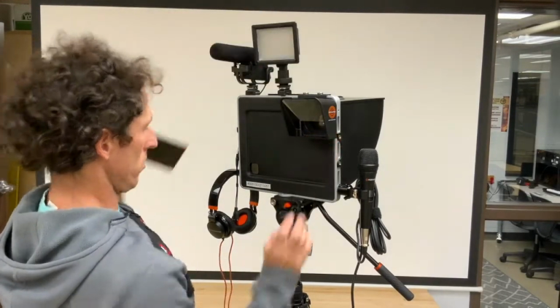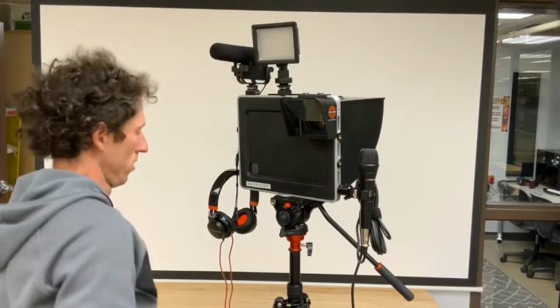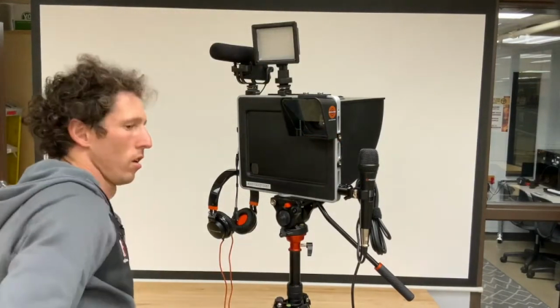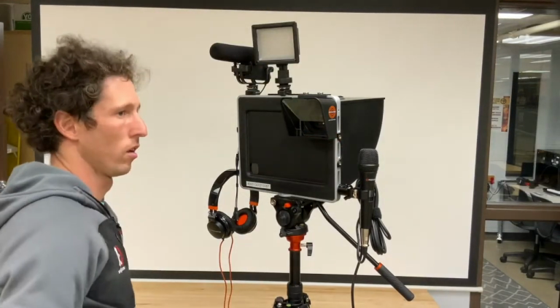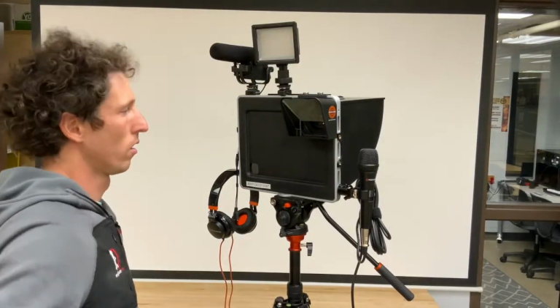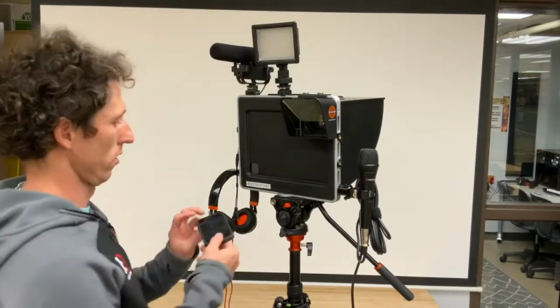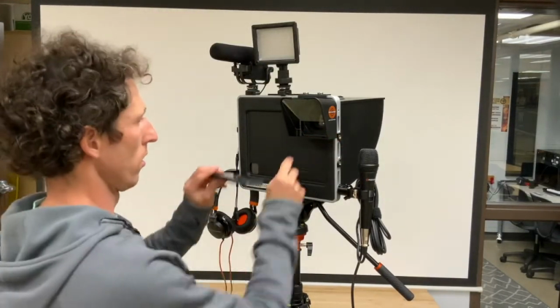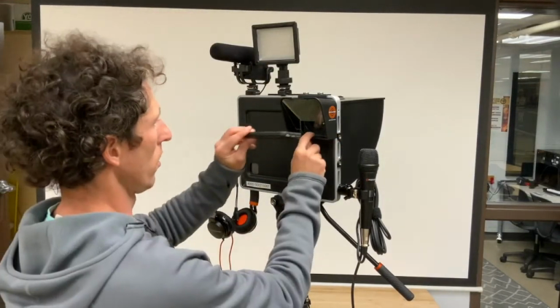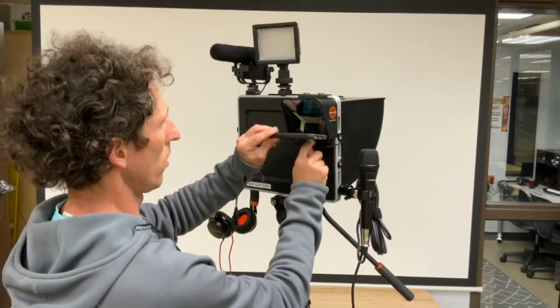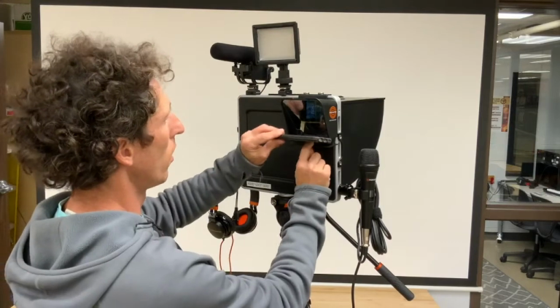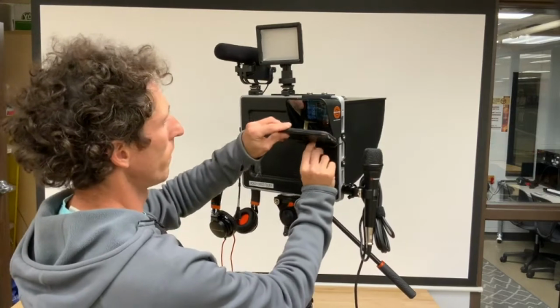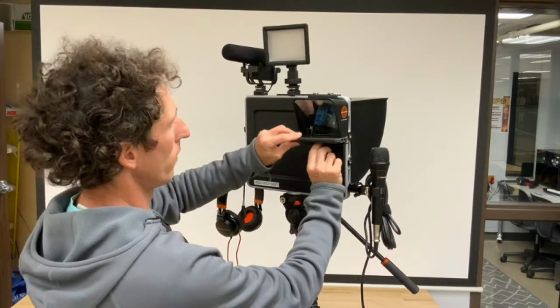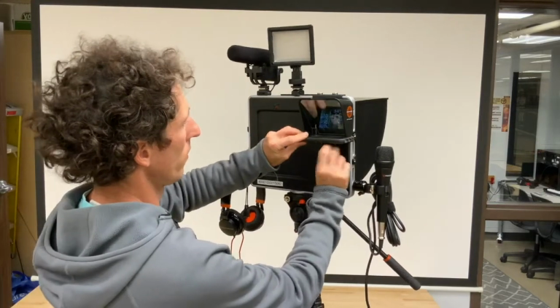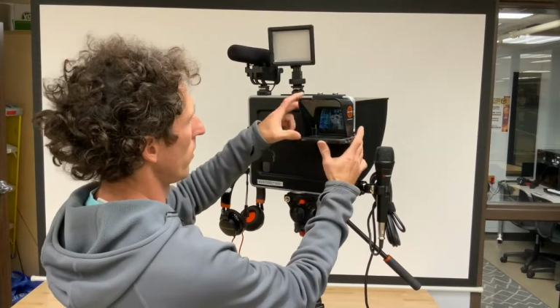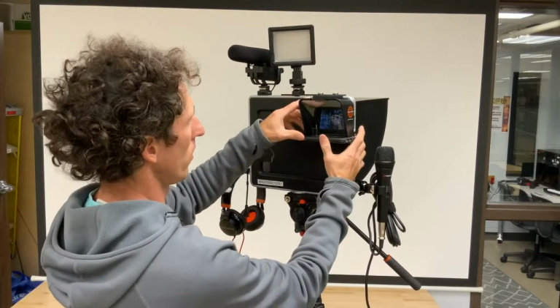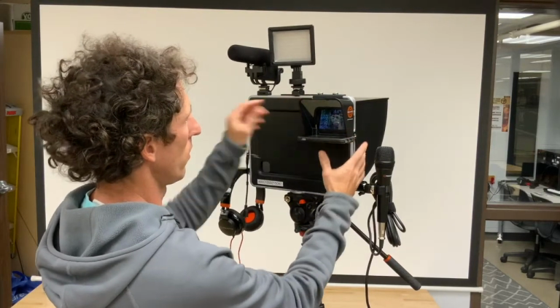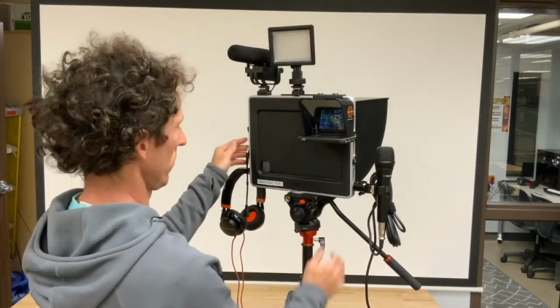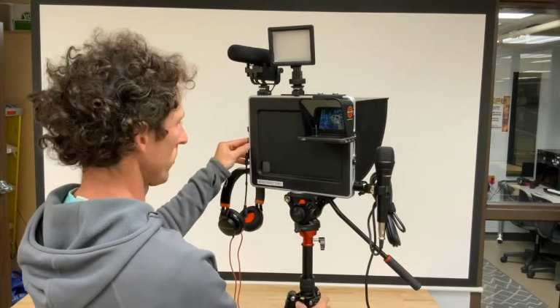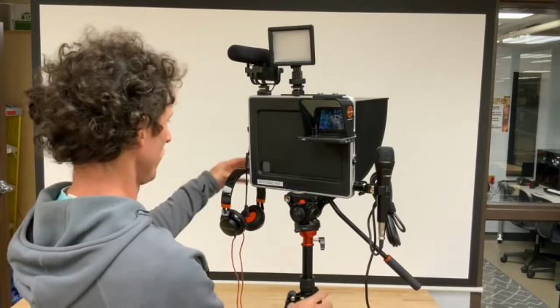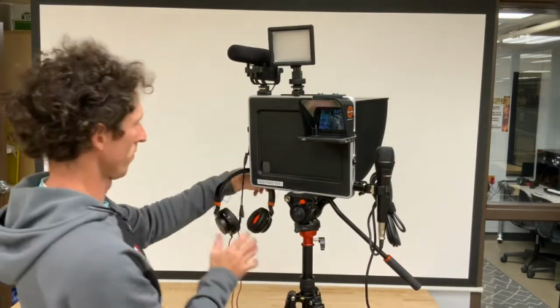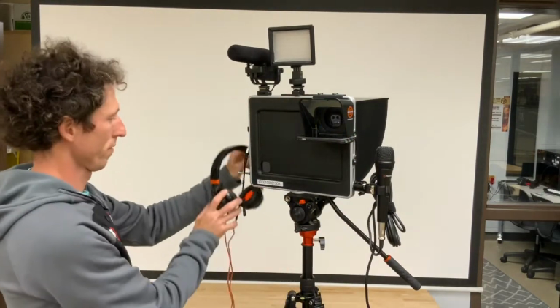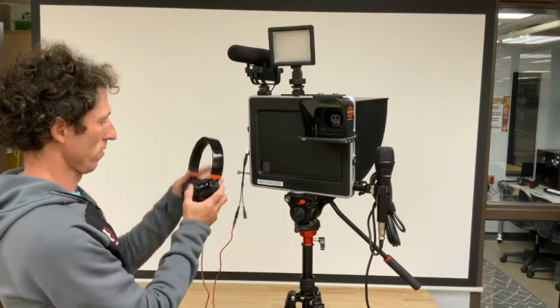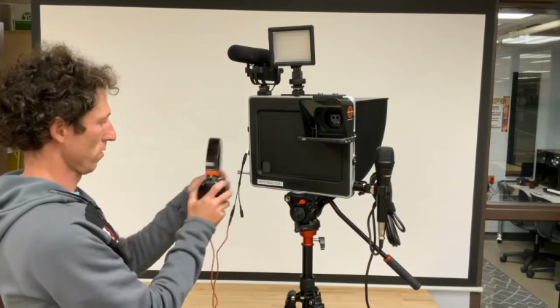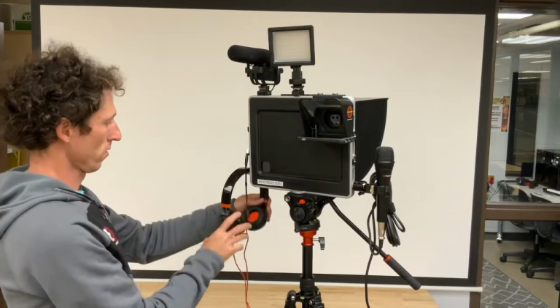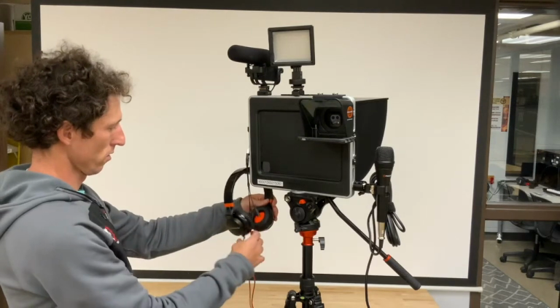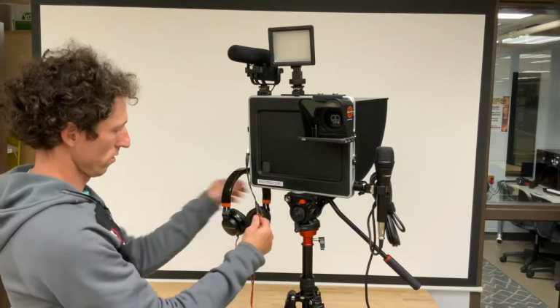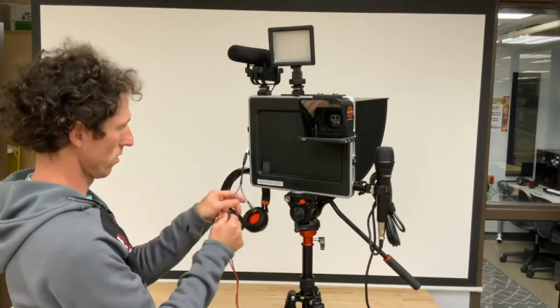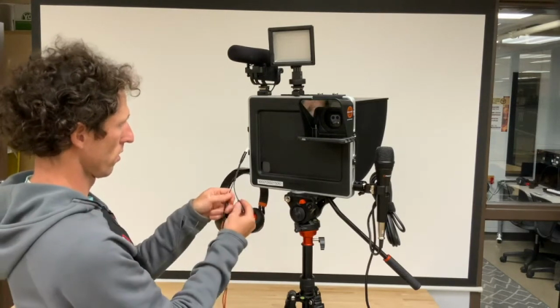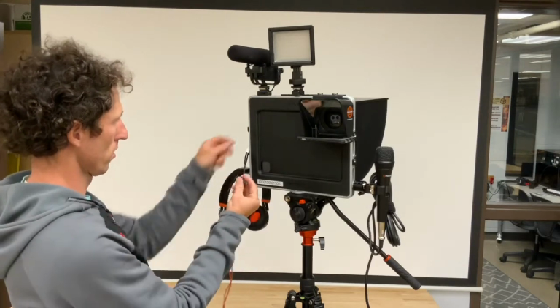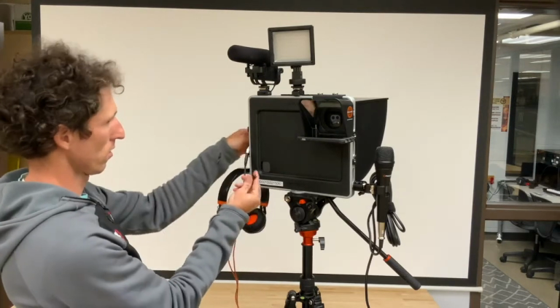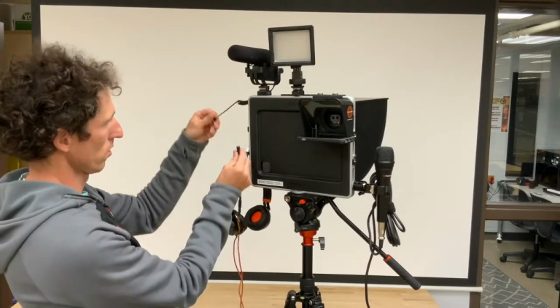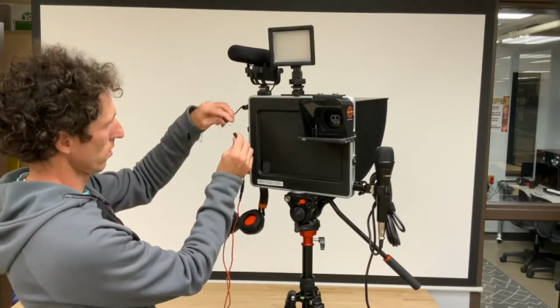Over the lens of the iPad is a teleprompter unit that works with any phone and a free app called Parrot by Padcaster. This allows you to give quality speeches while maintaining appropriate eye contact.